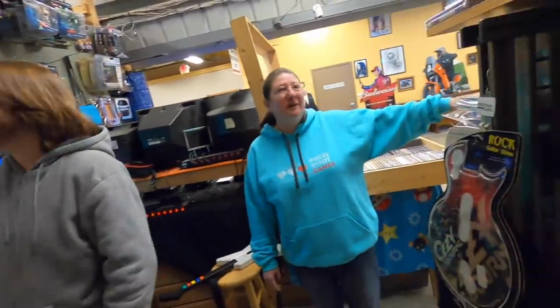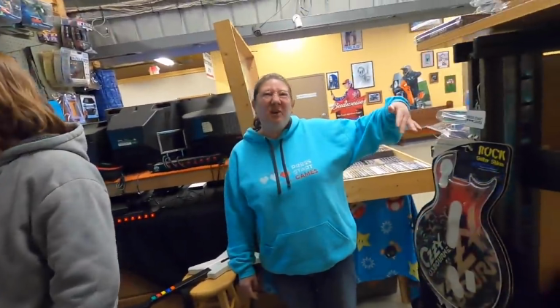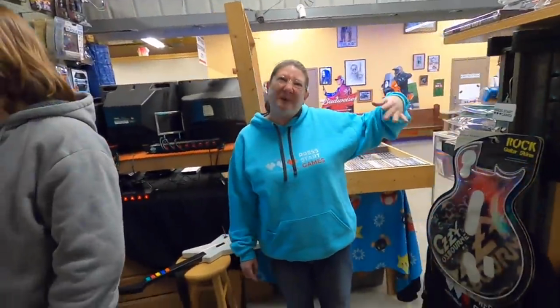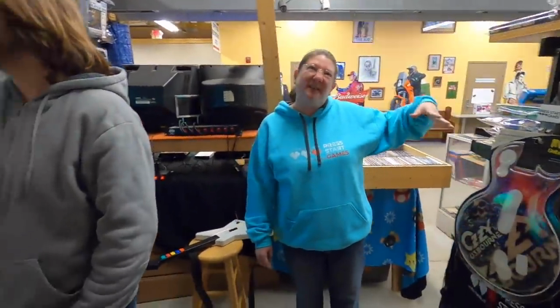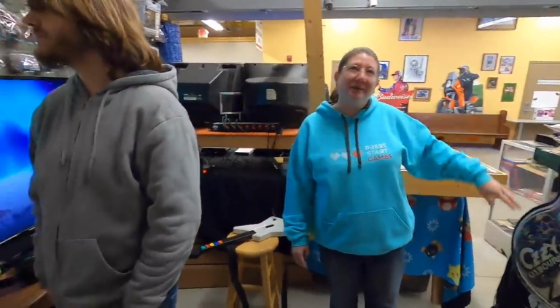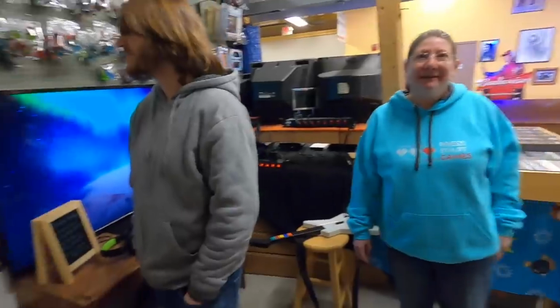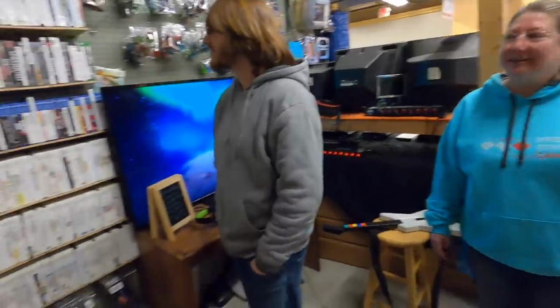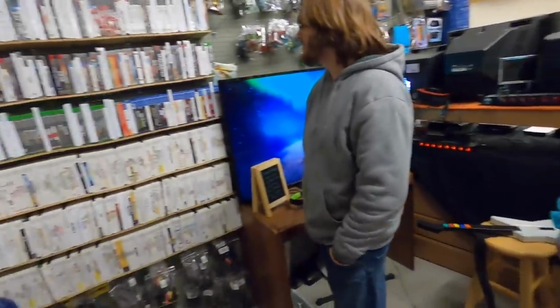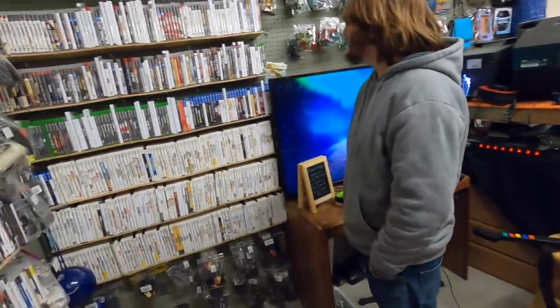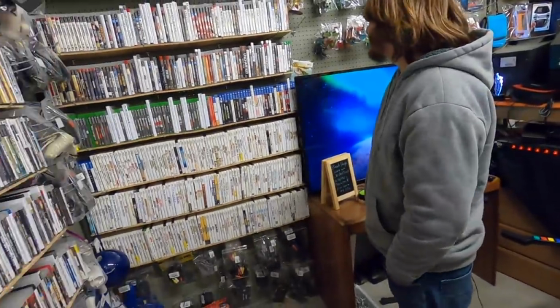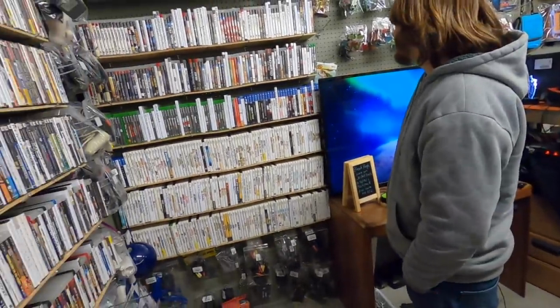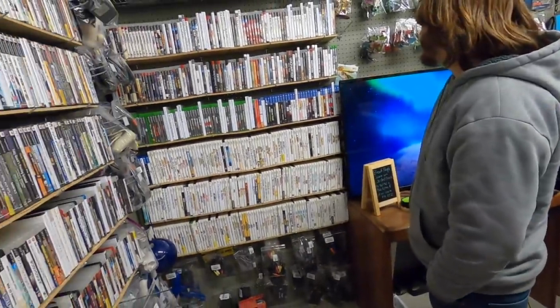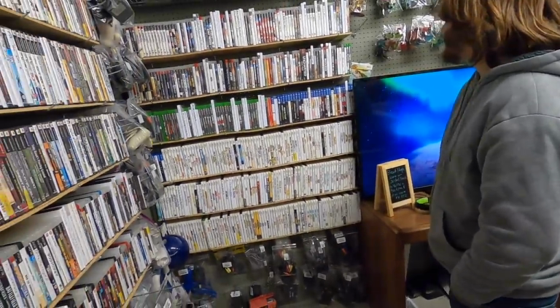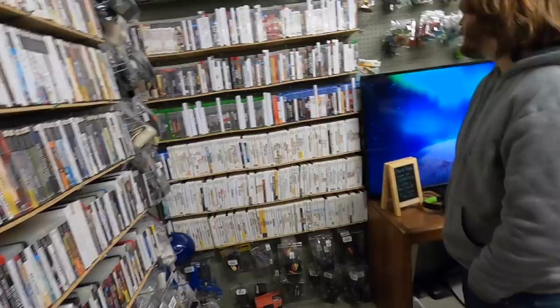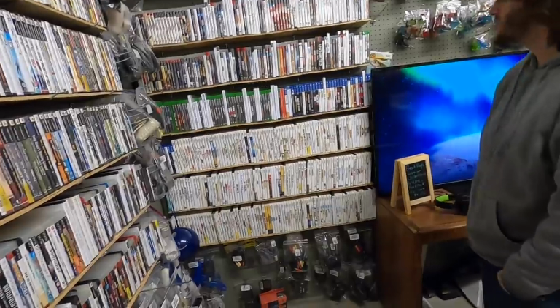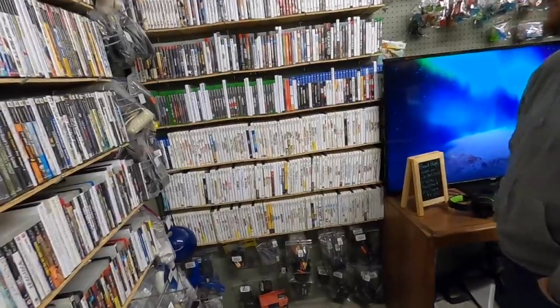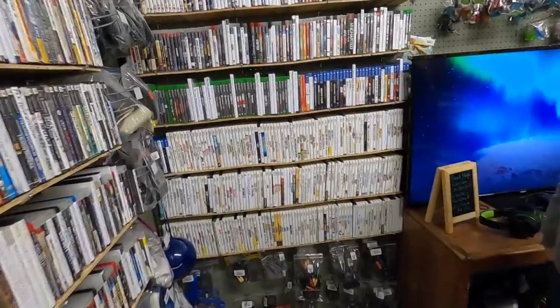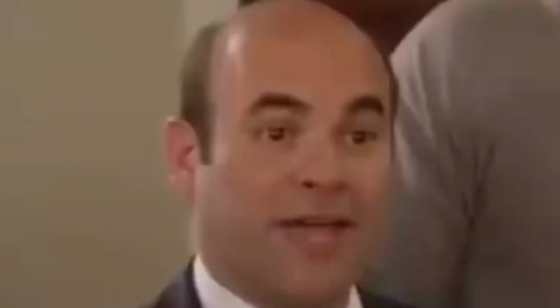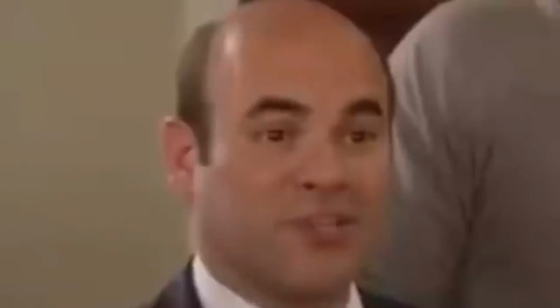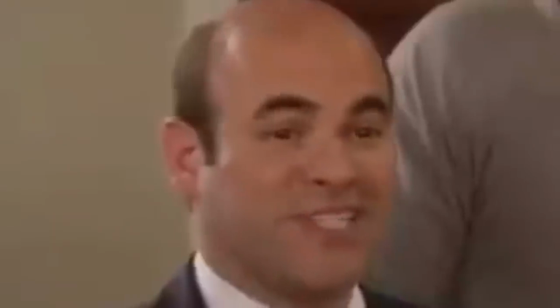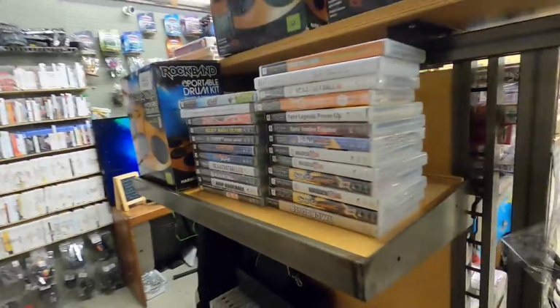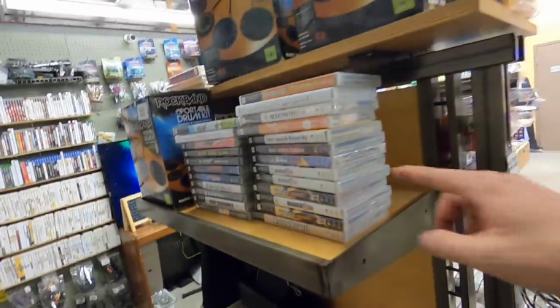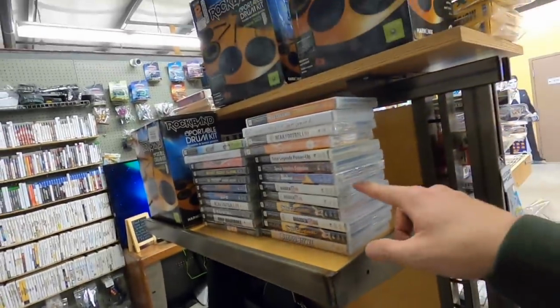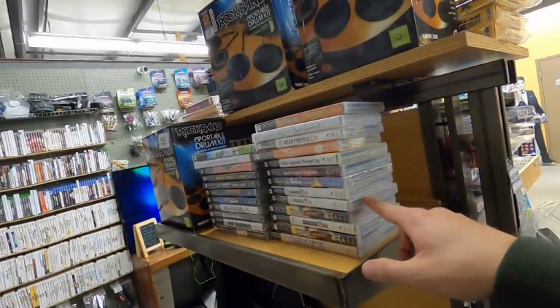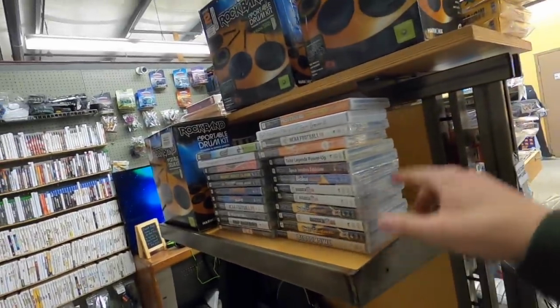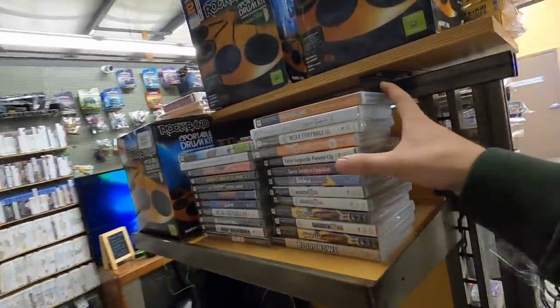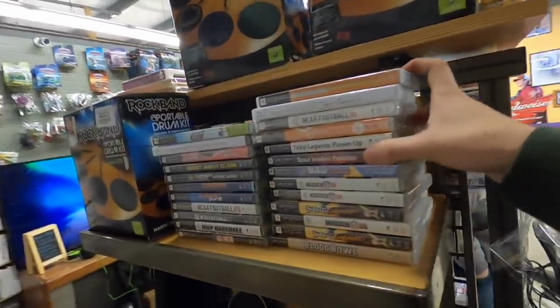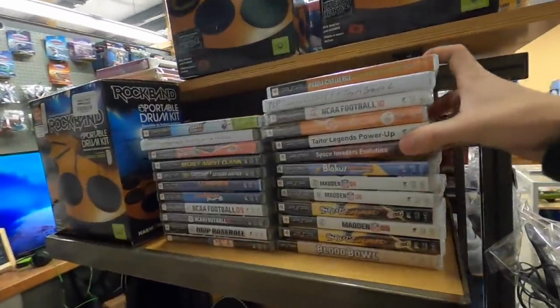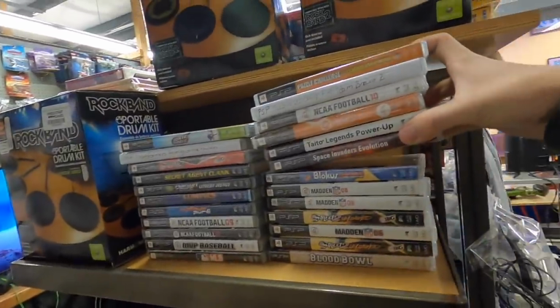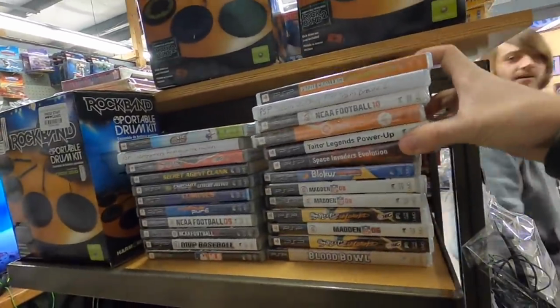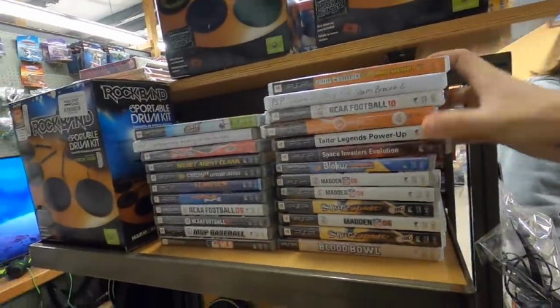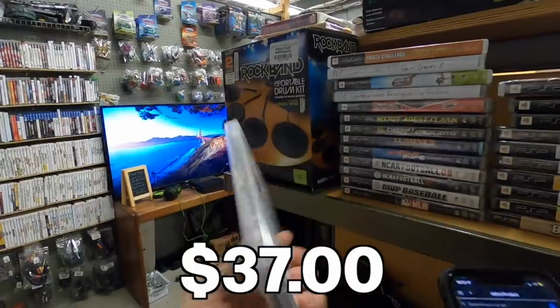So we have like a whole six Switch games. So we're rolling in the Switch — three times bigger than I thought it was. That's what she said. Oh okay, here's a little sealed section I can check out — $37.